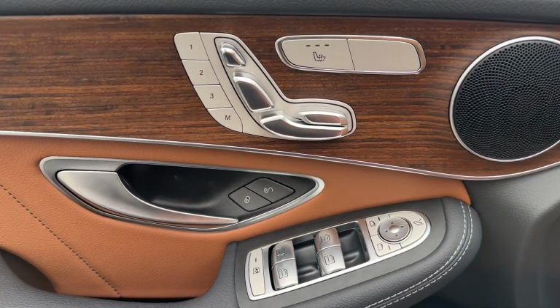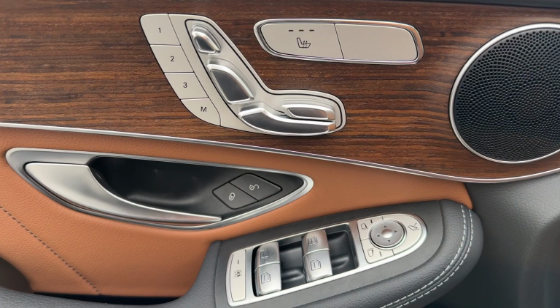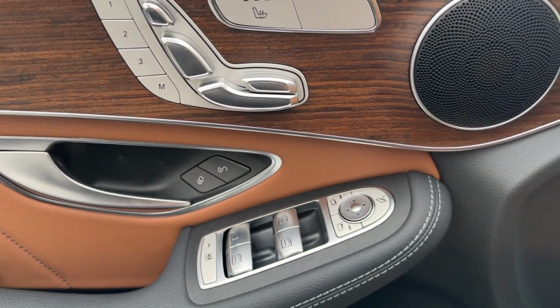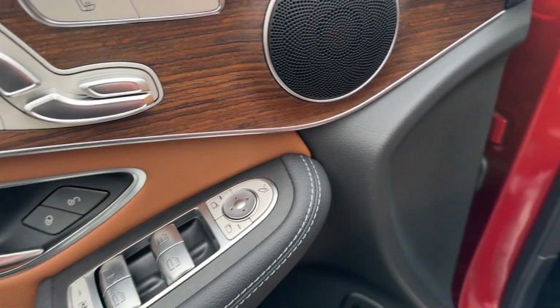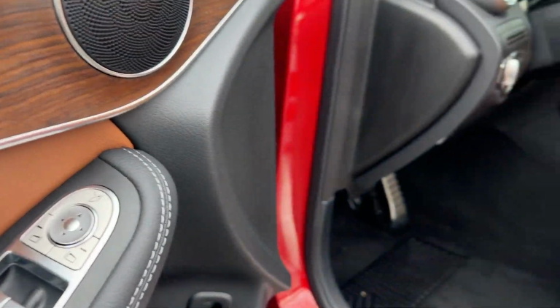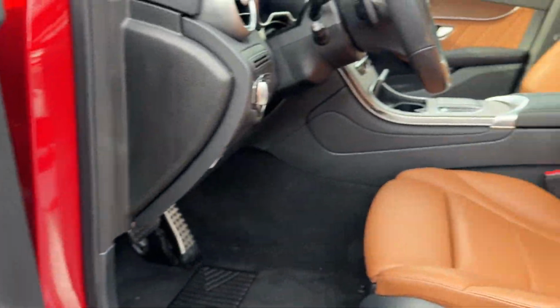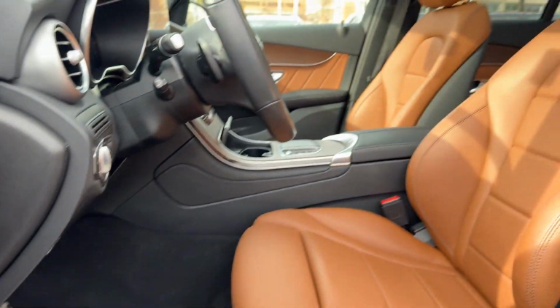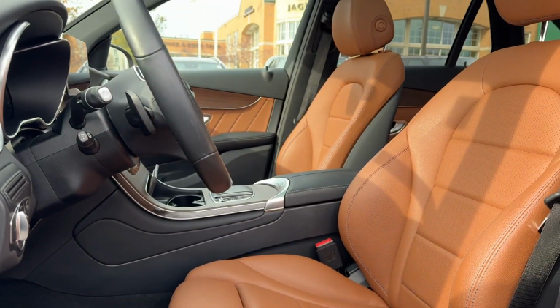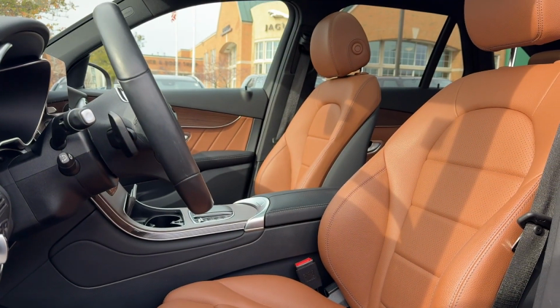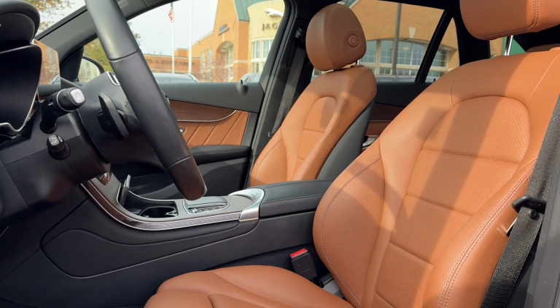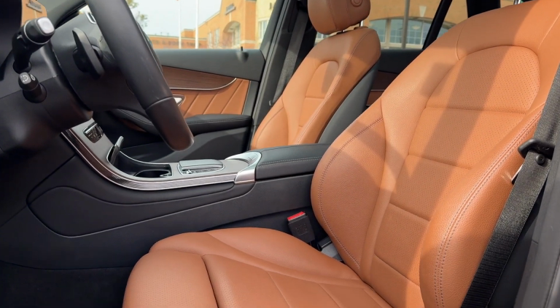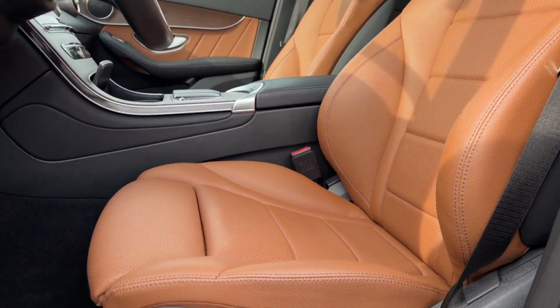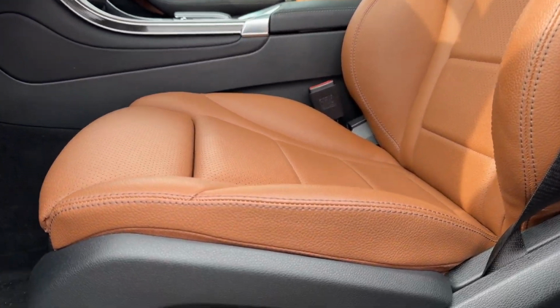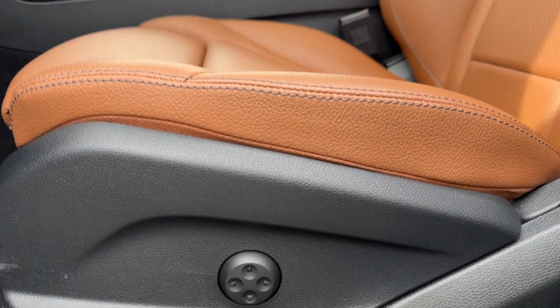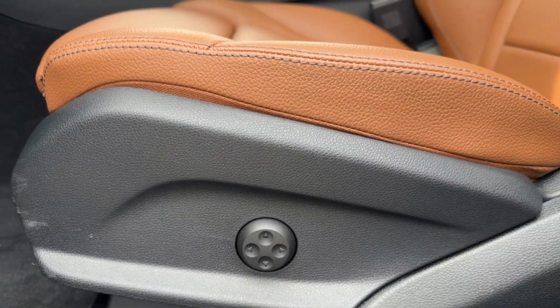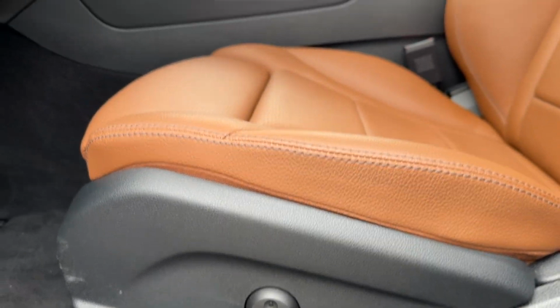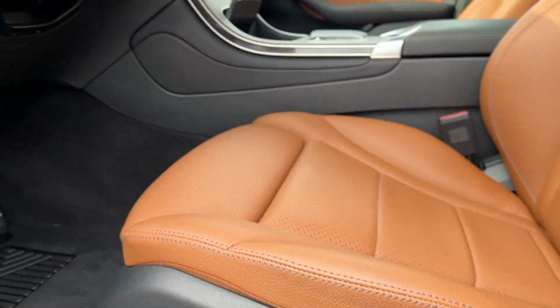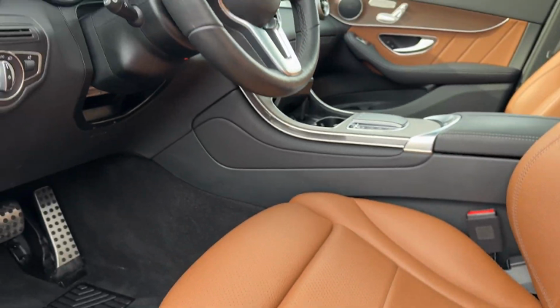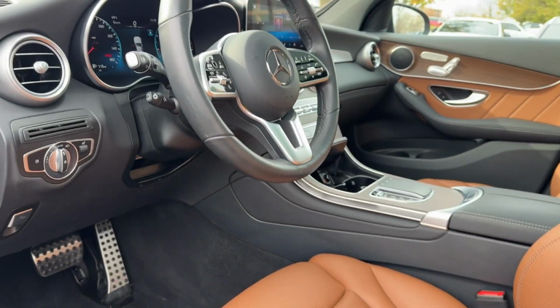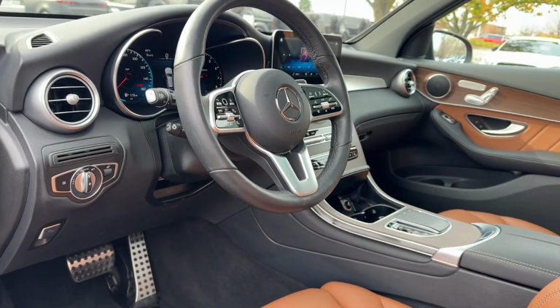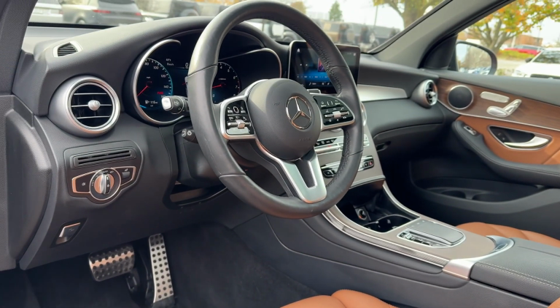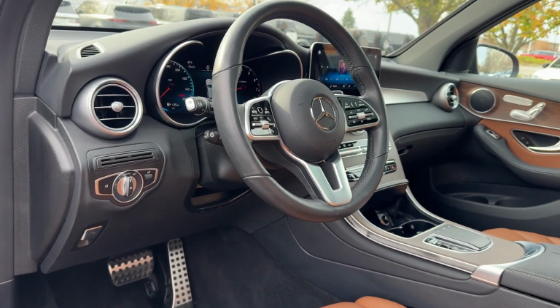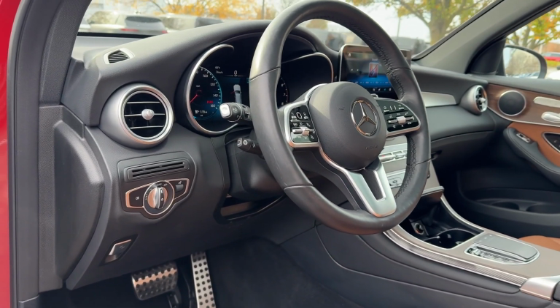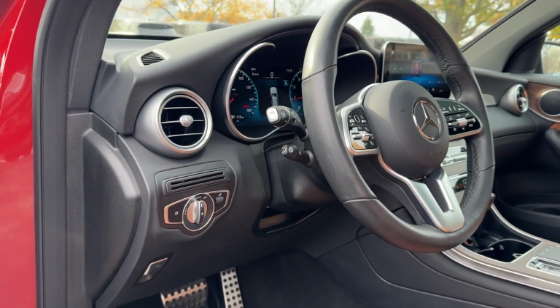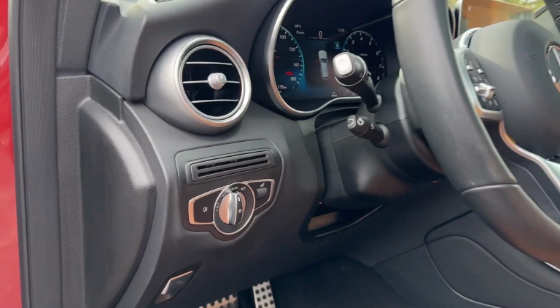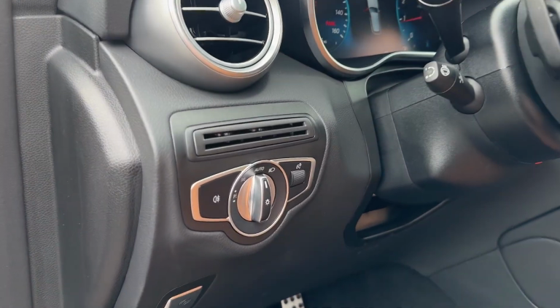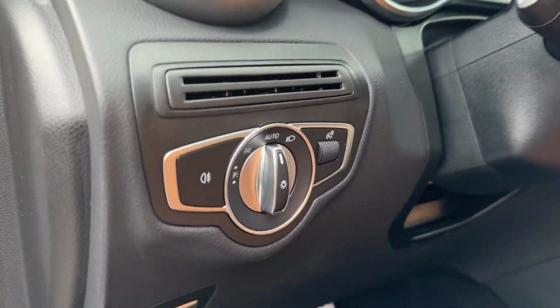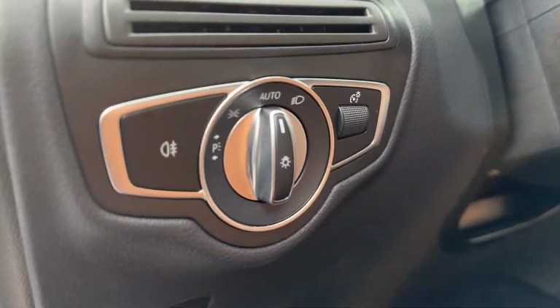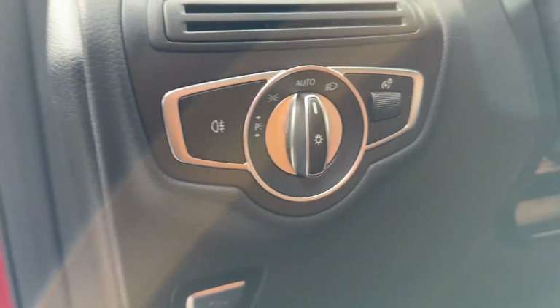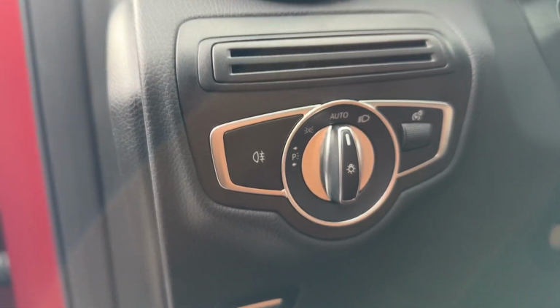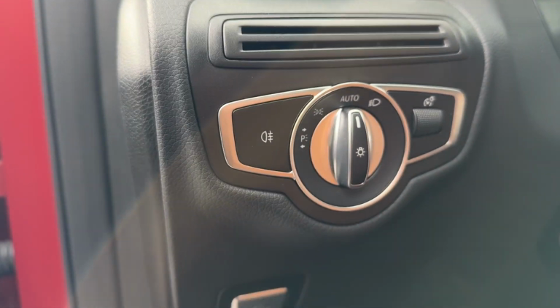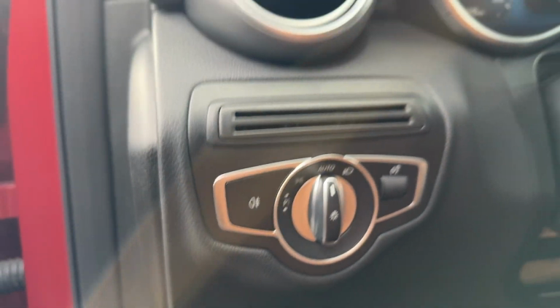Apple CarPlay and/or Android Auto. Touchscreen infotainment system. Keyless entry. Satellite radio. Power liftgate. Backup camera. Fog lamps. Heated mirrors. Woodgrain interior trim. Power passenger seat.